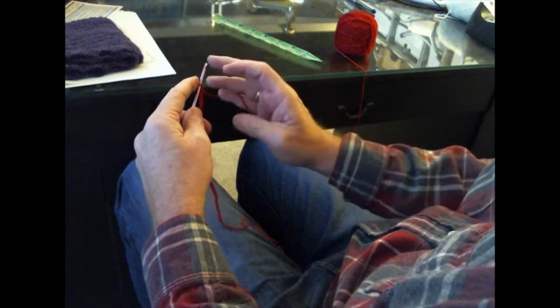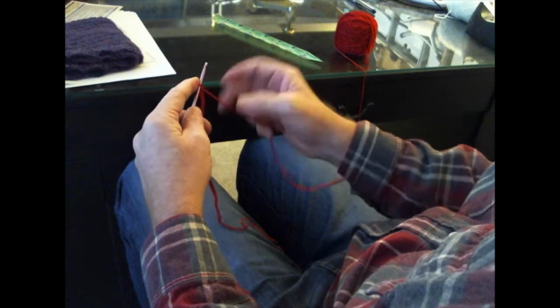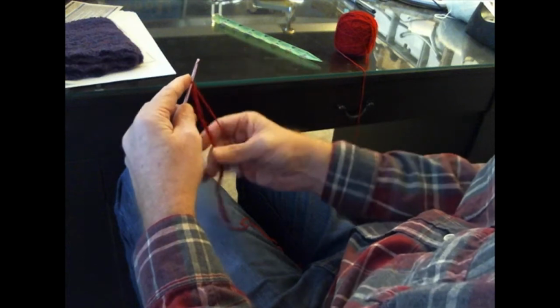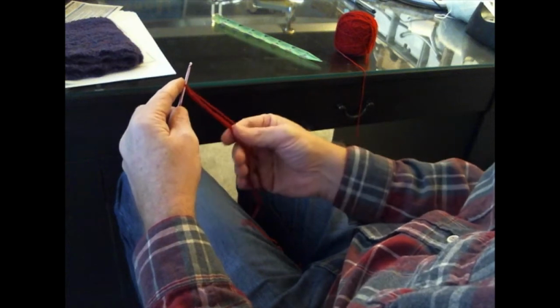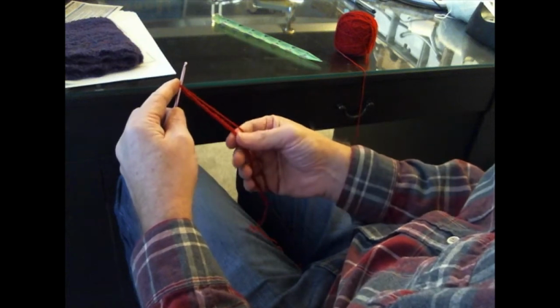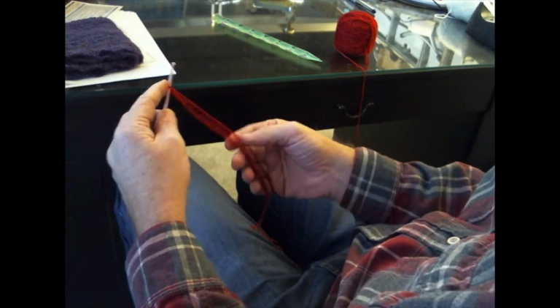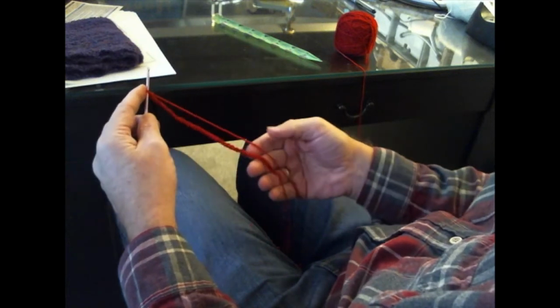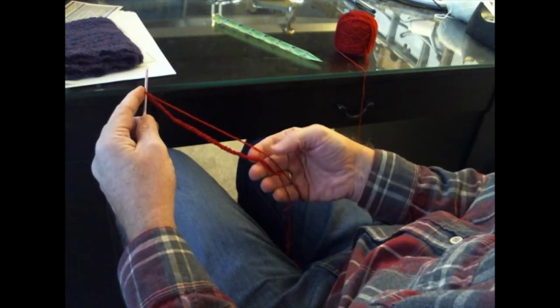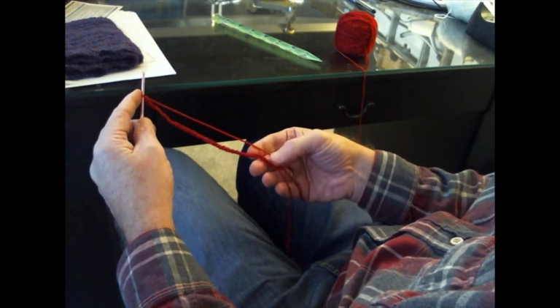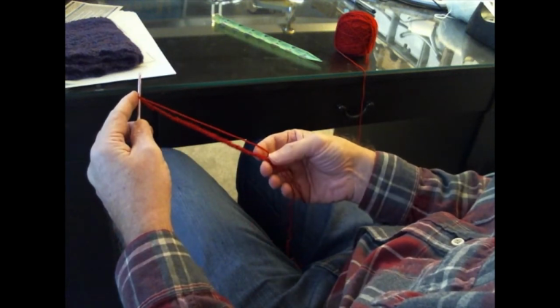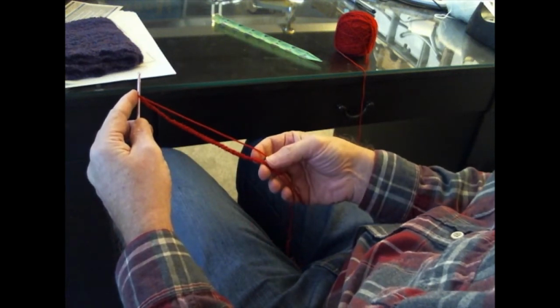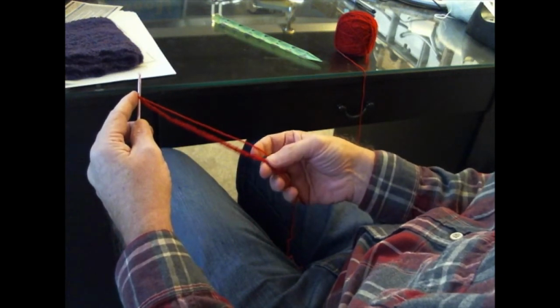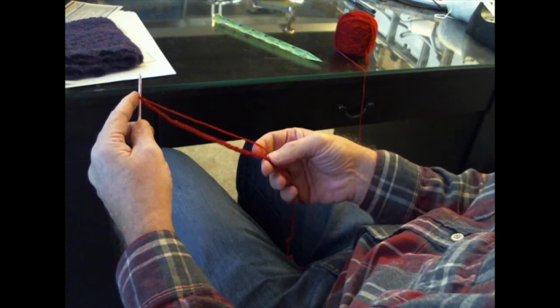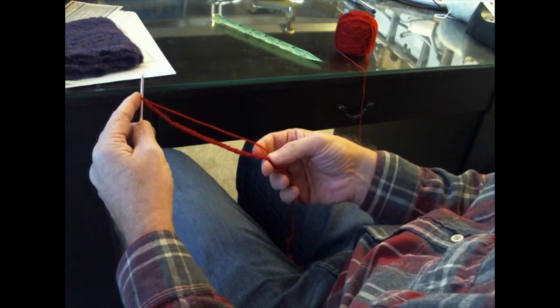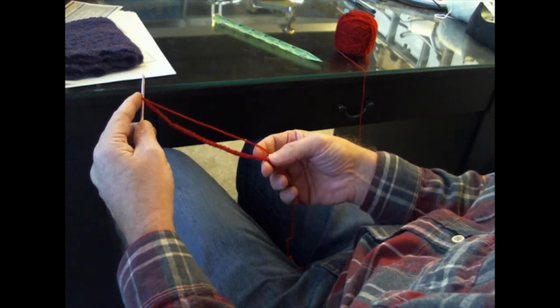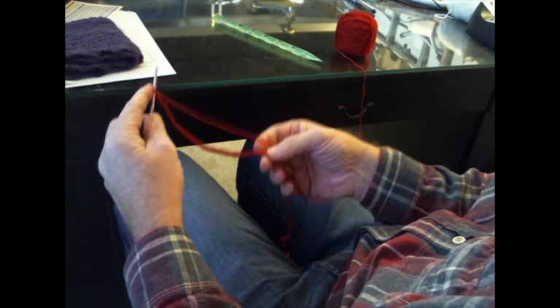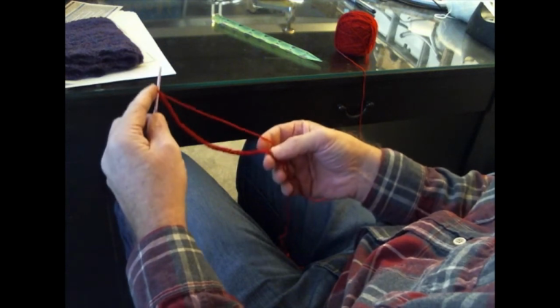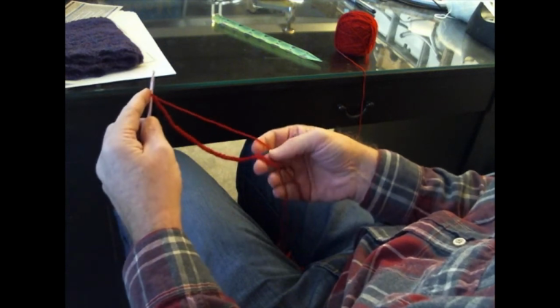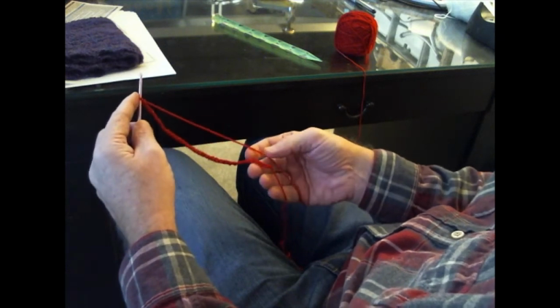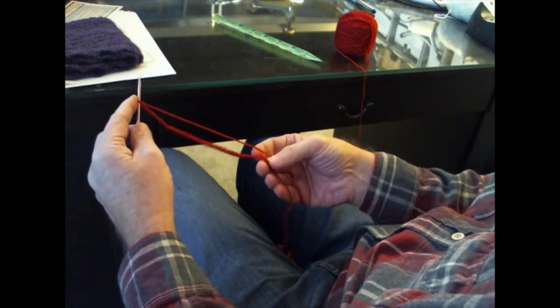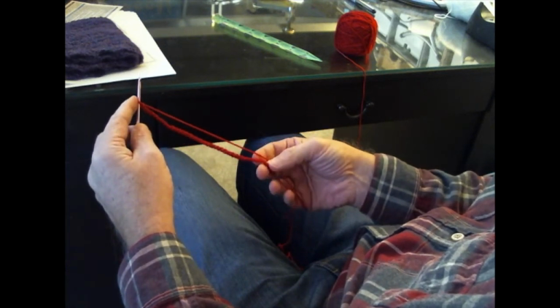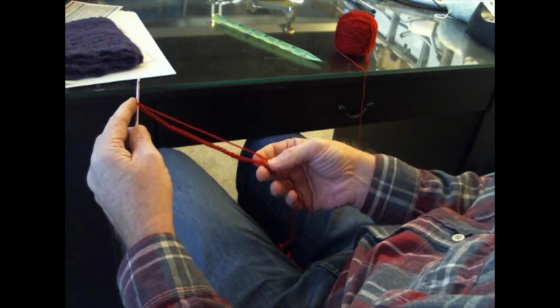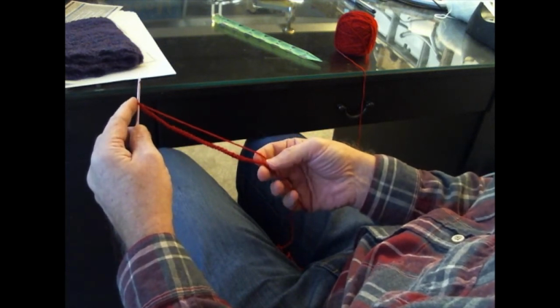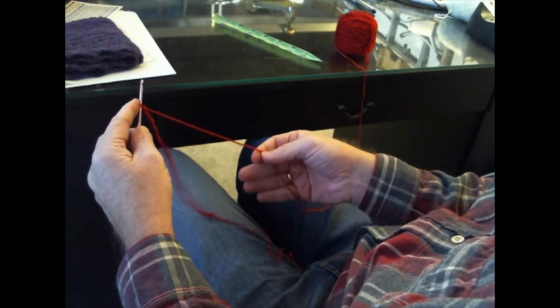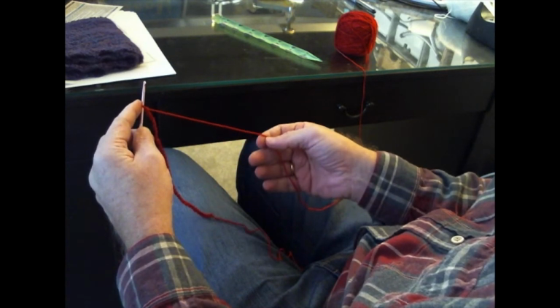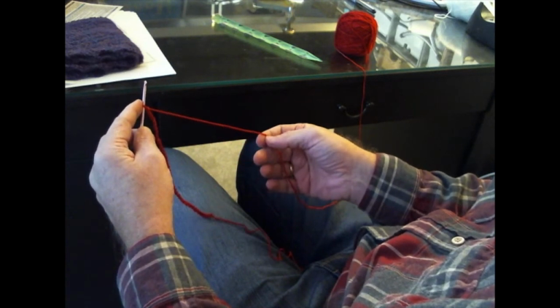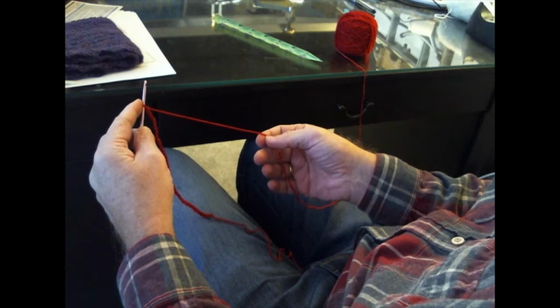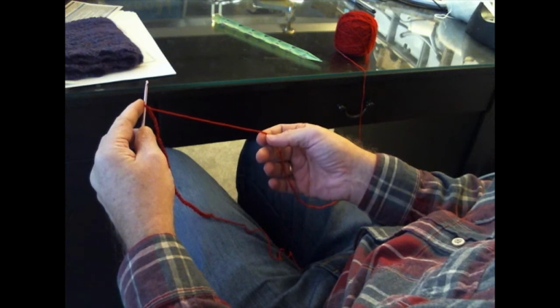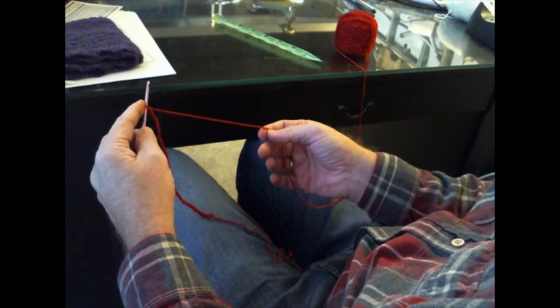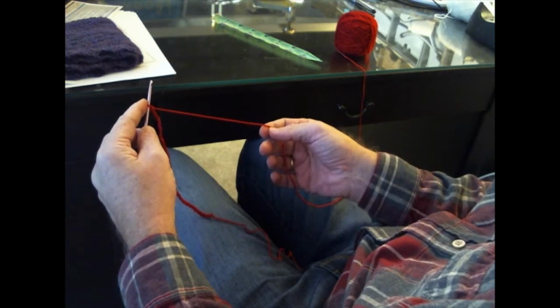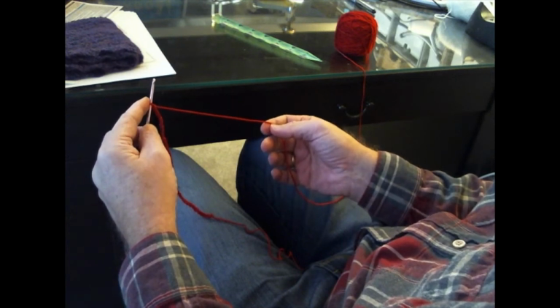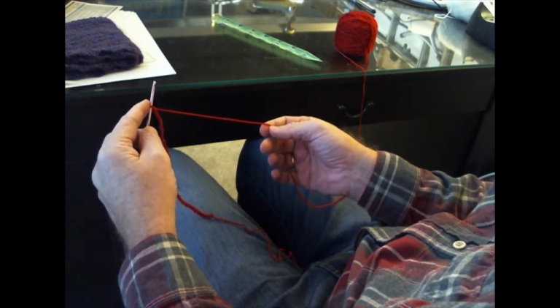We're going to start off by chaining a multiple of 20 stitches plus one. In this particular case, for the purpose of this demonstration, I've chained 41 stitches.